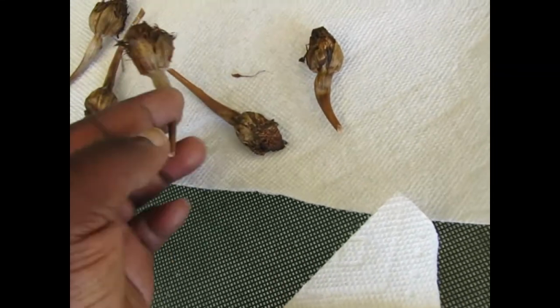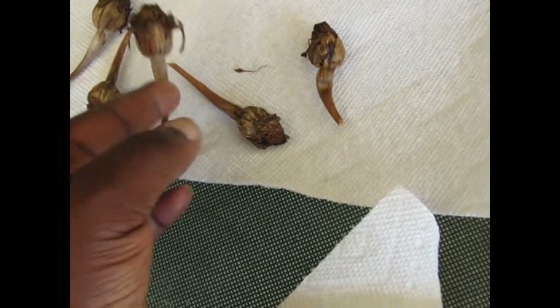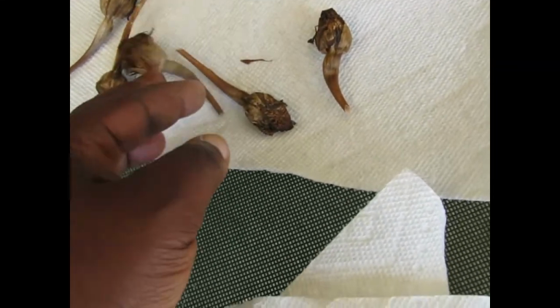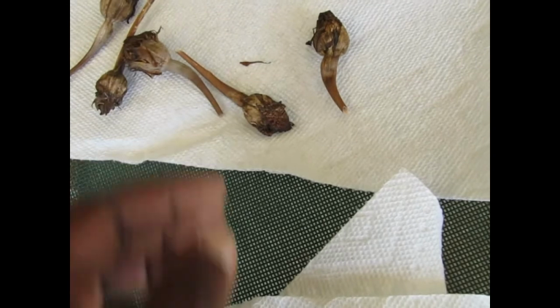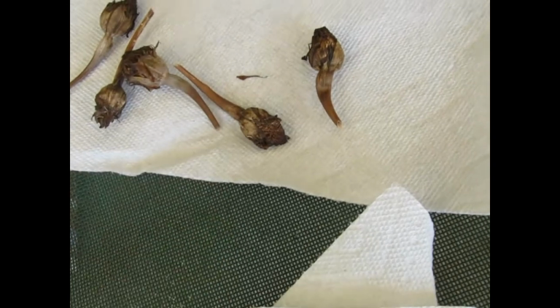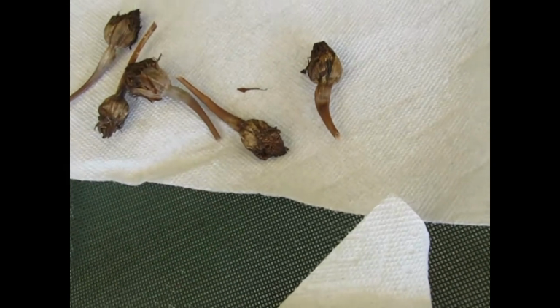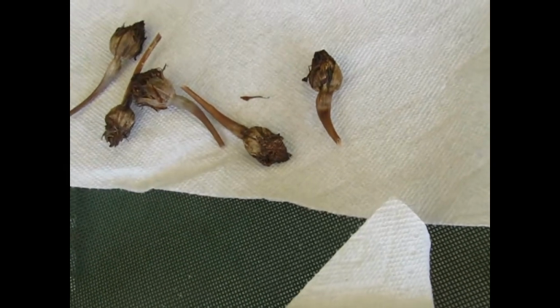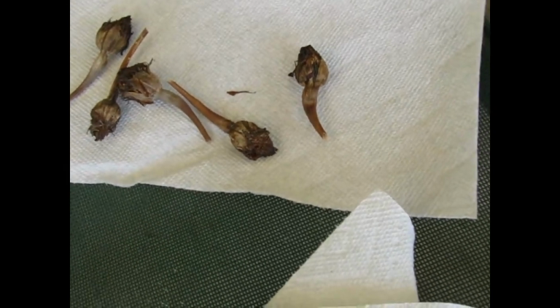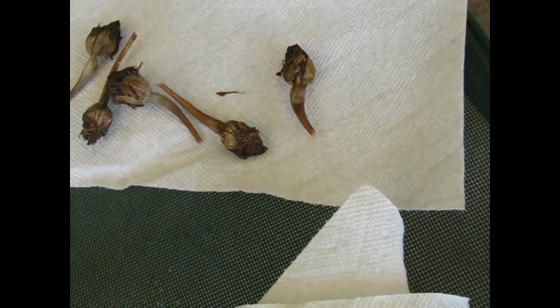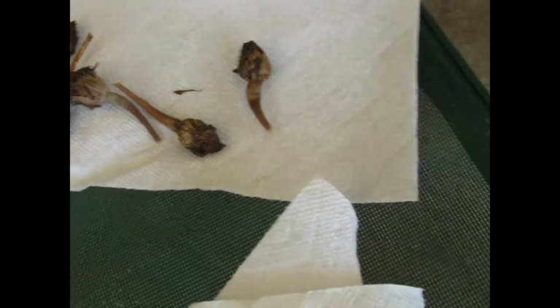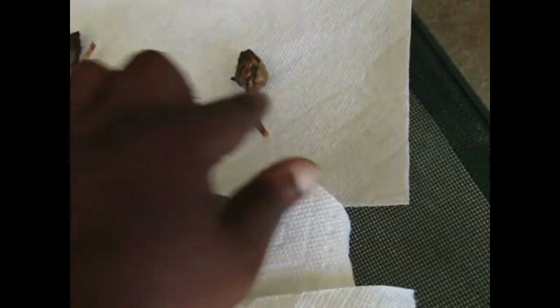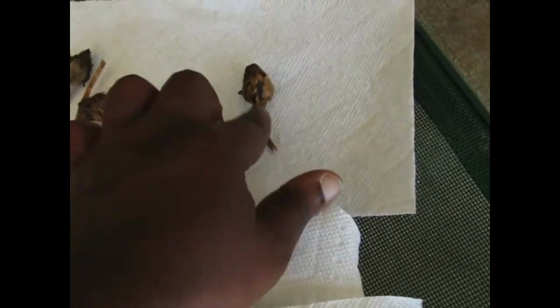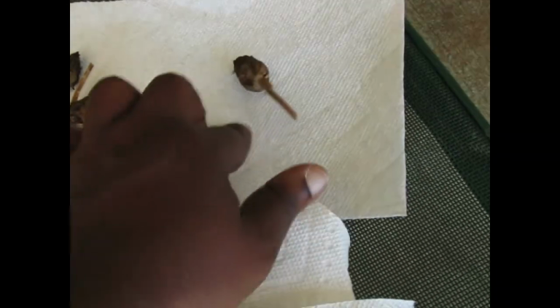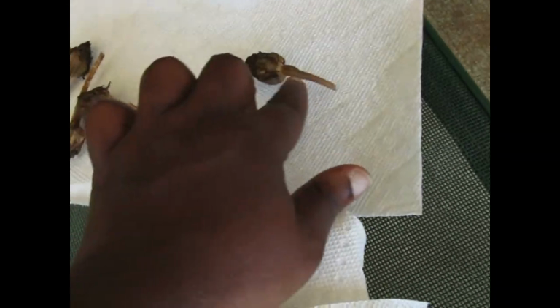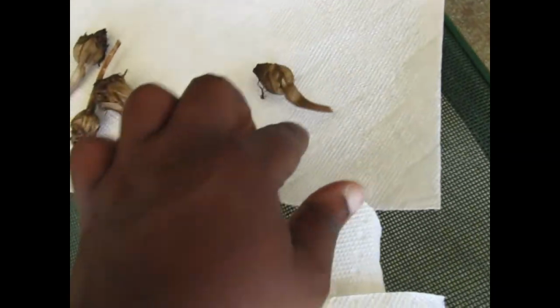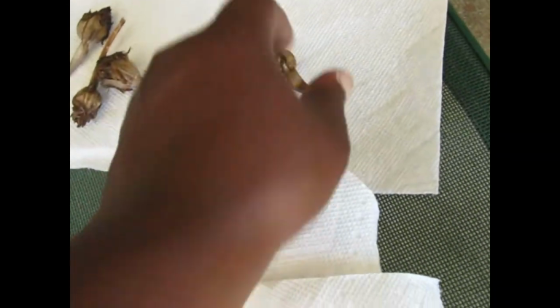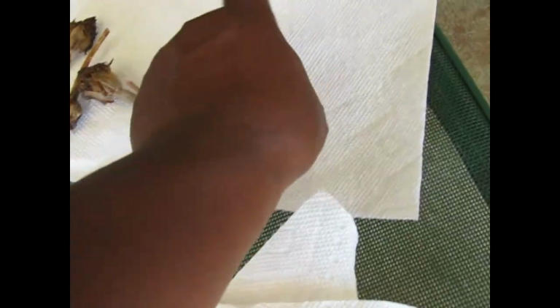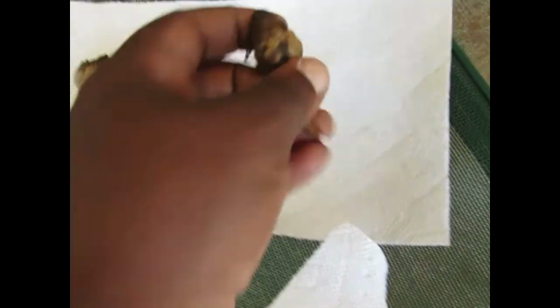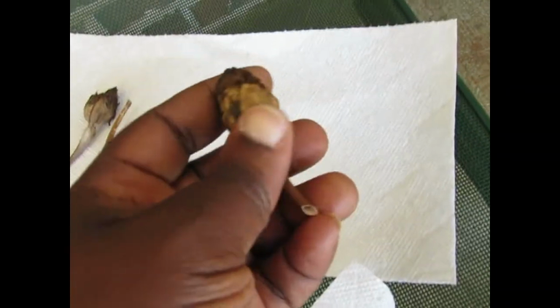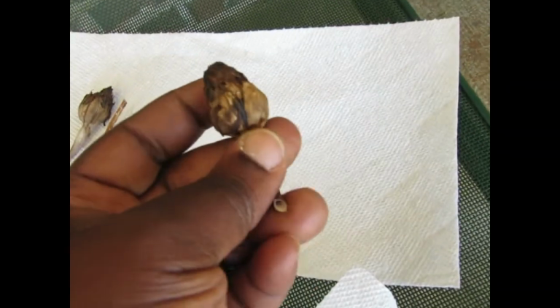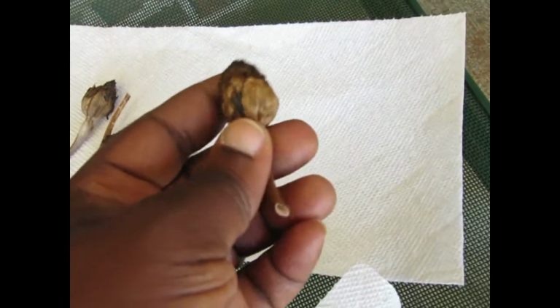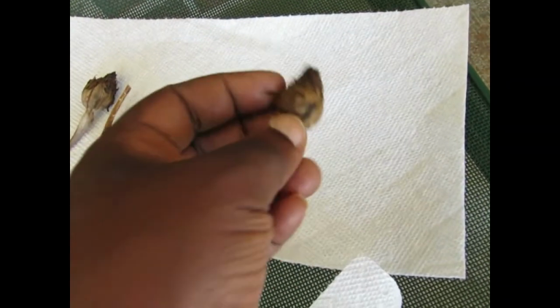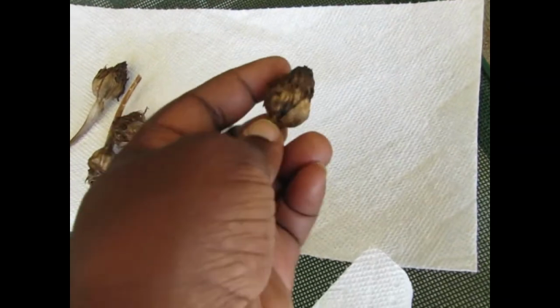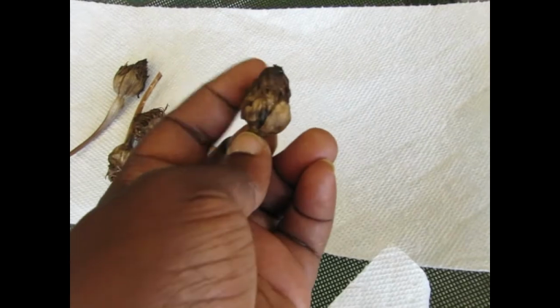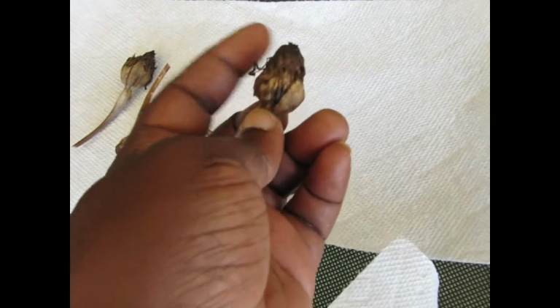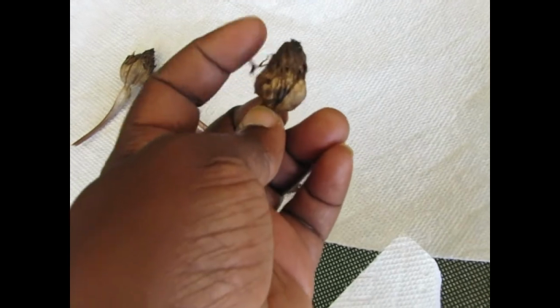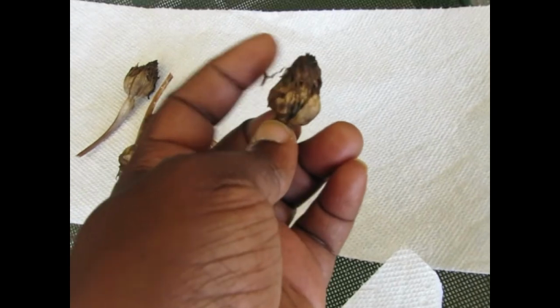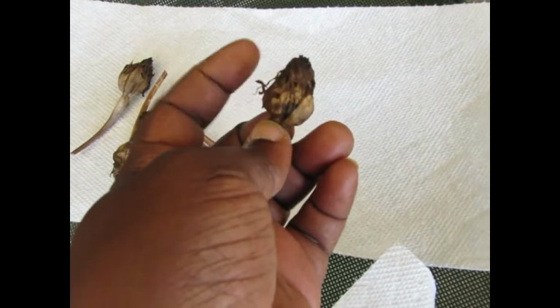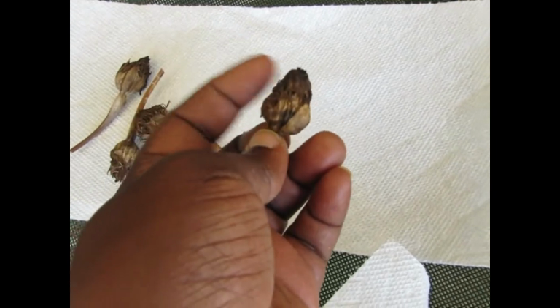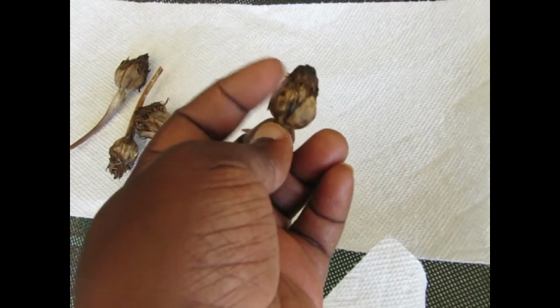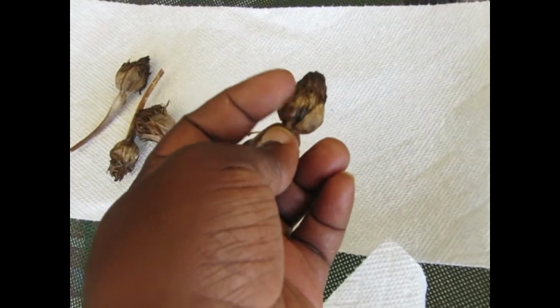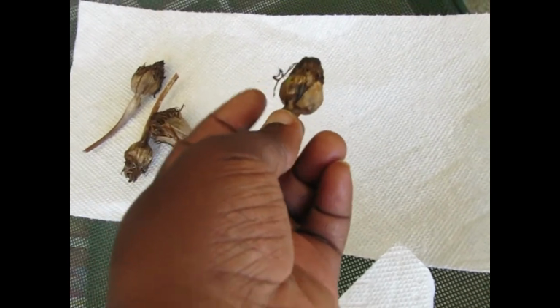I don't think they're dry all the way though, because some of them look pretty dark-colored, but they're pretty crispy.